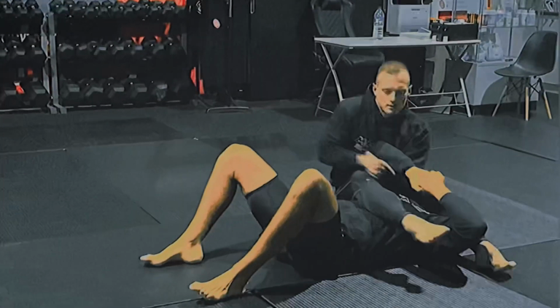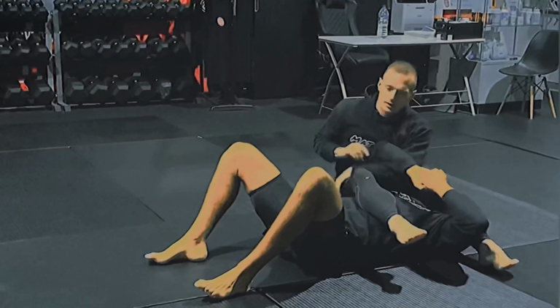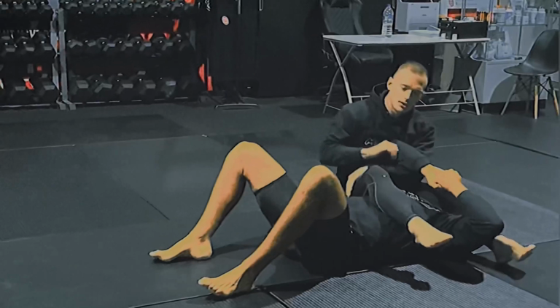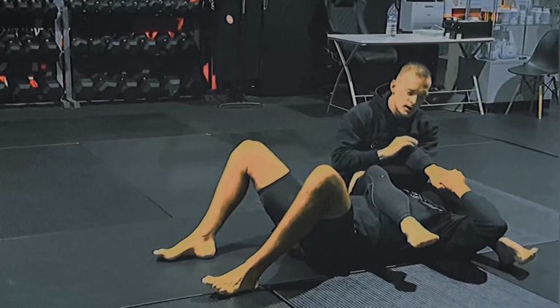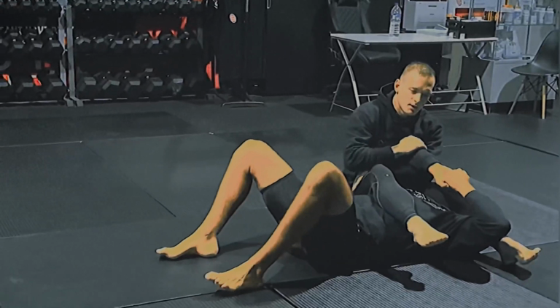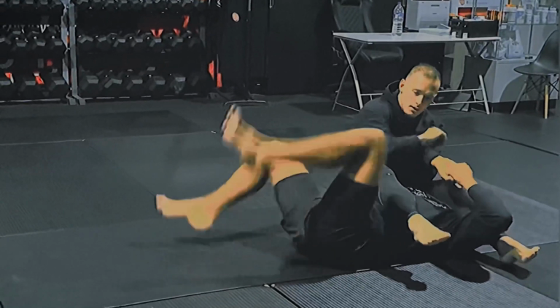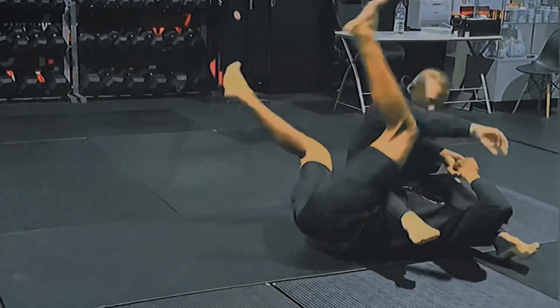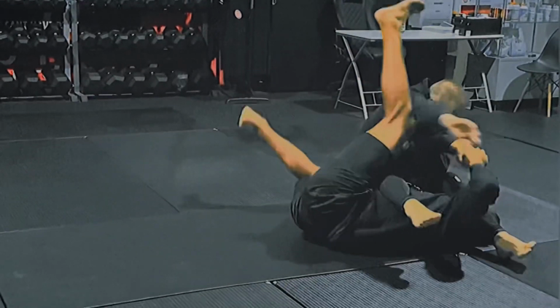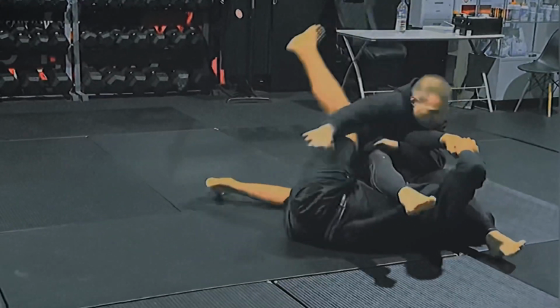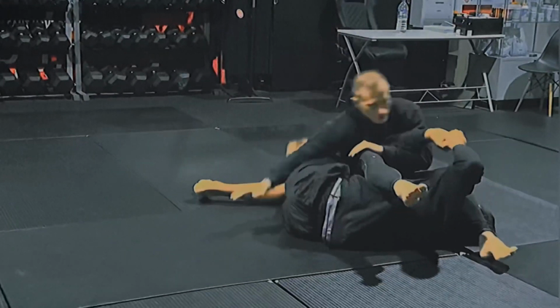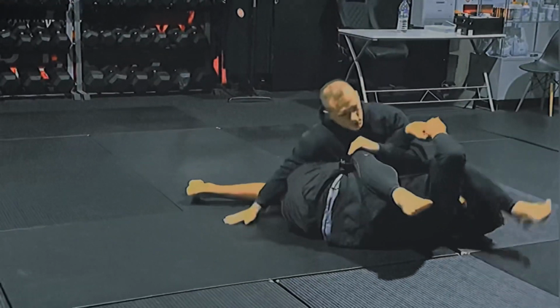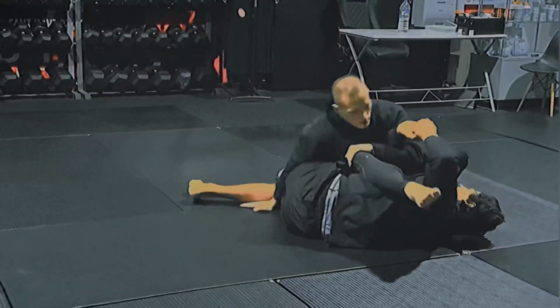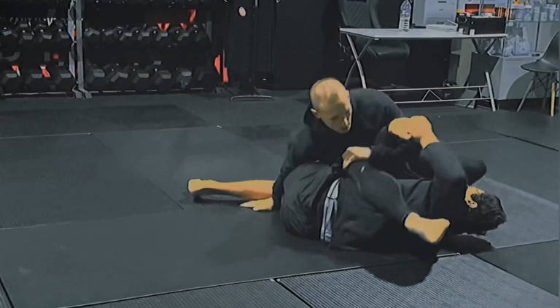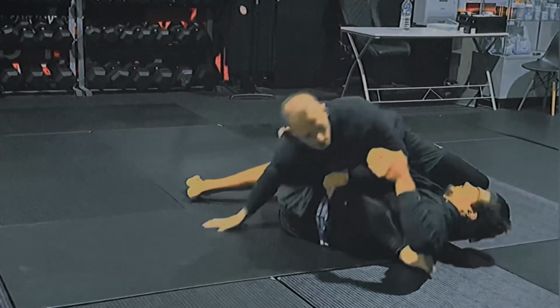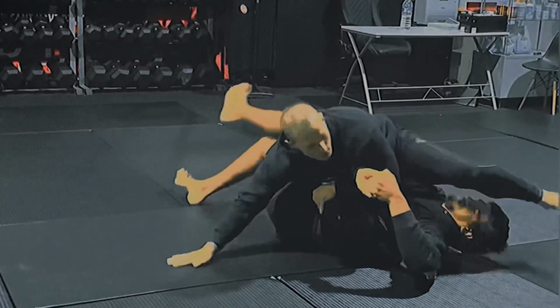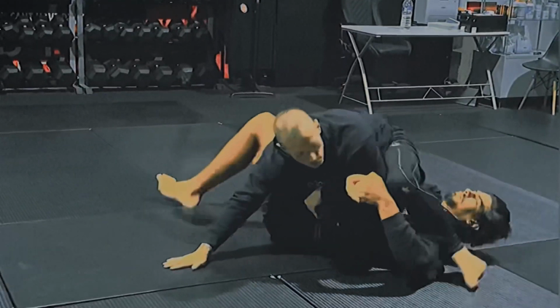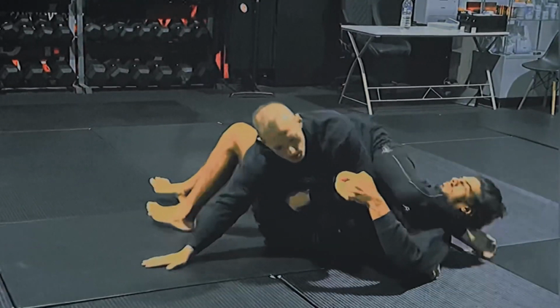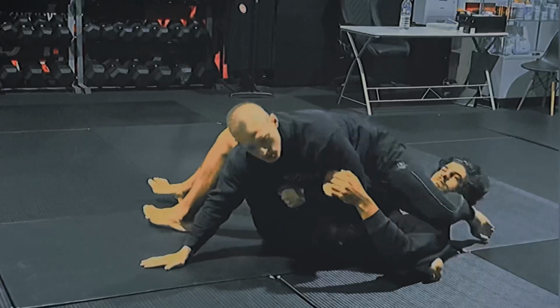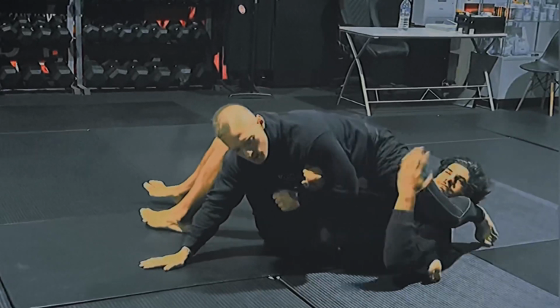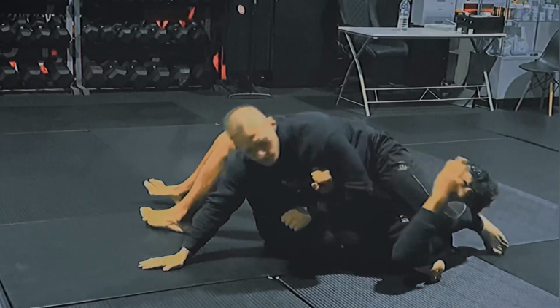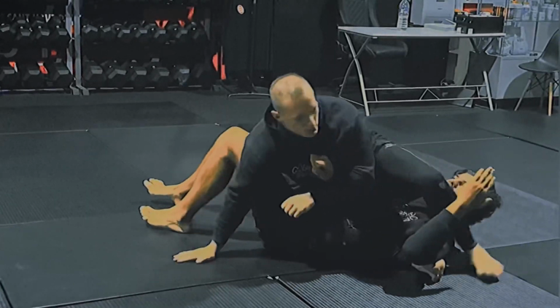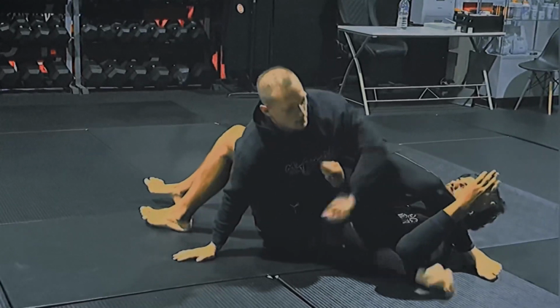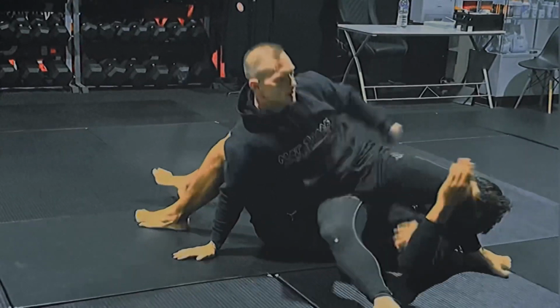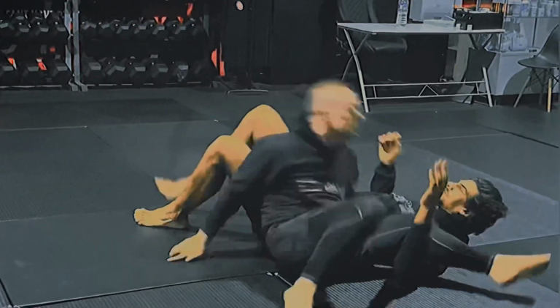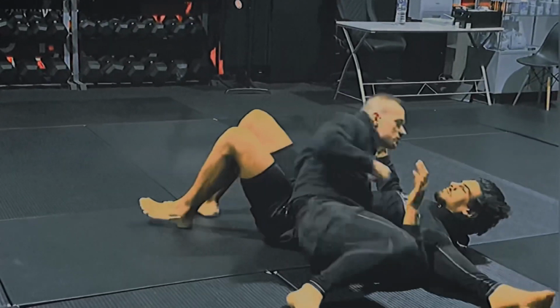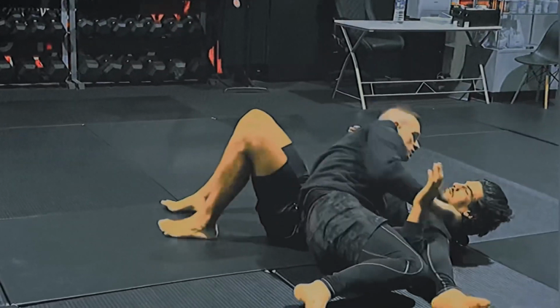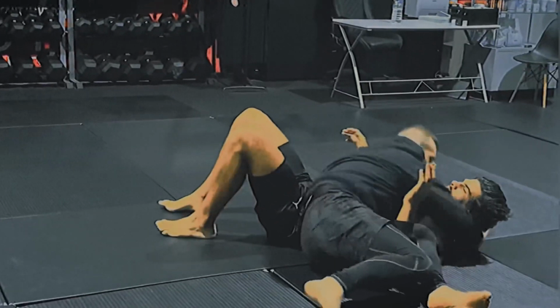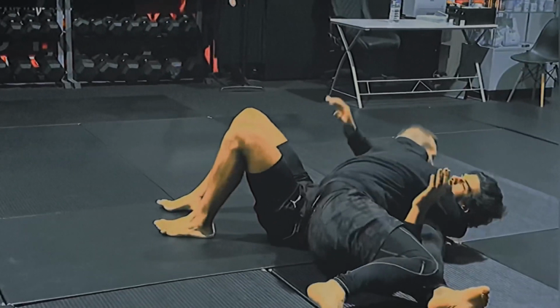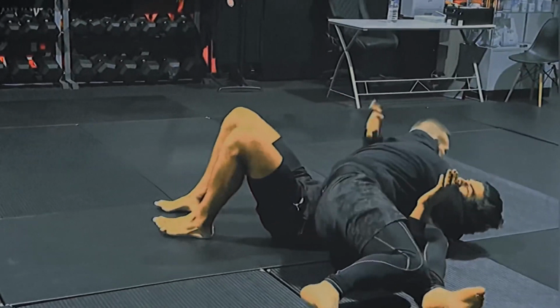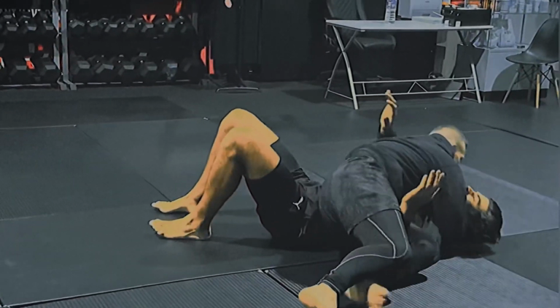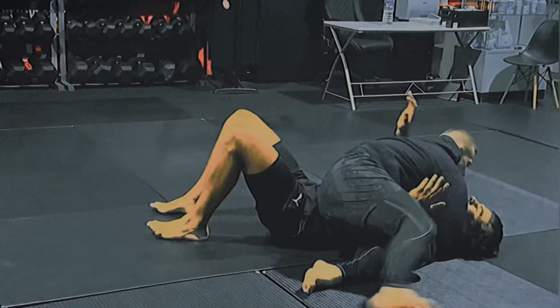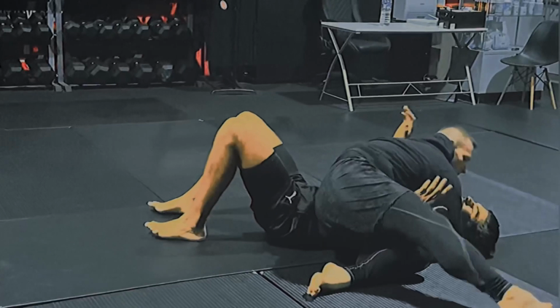So here, as he goes to escape, lock him on the outside. If I lose it, switch and then cross face here, keep him down.